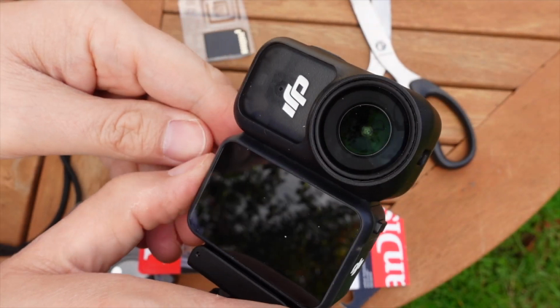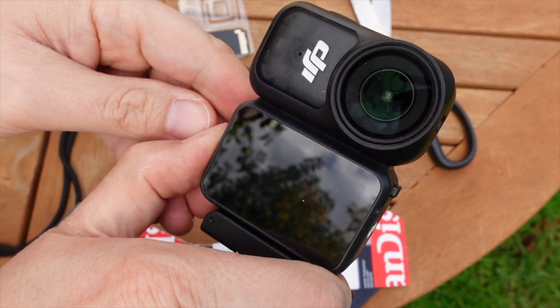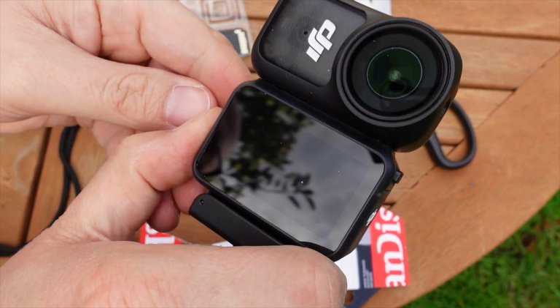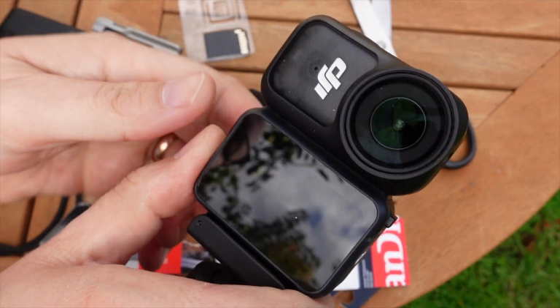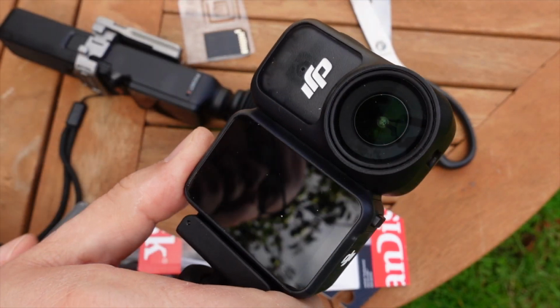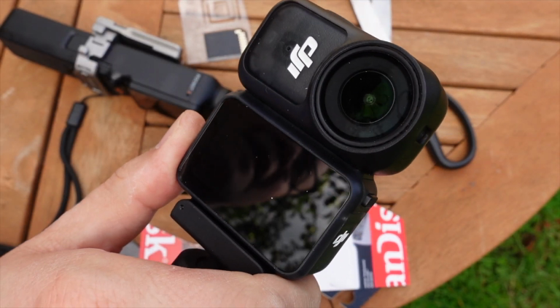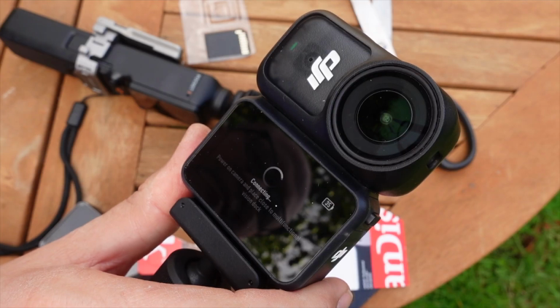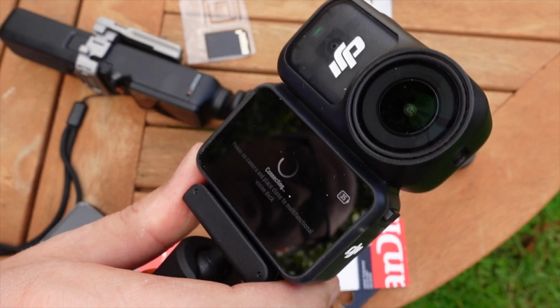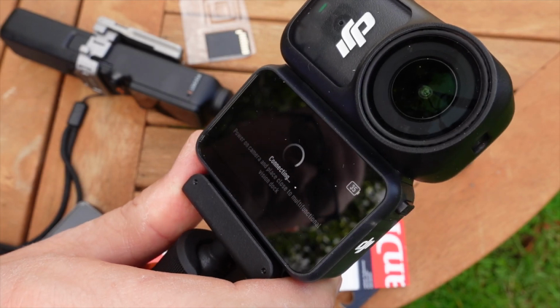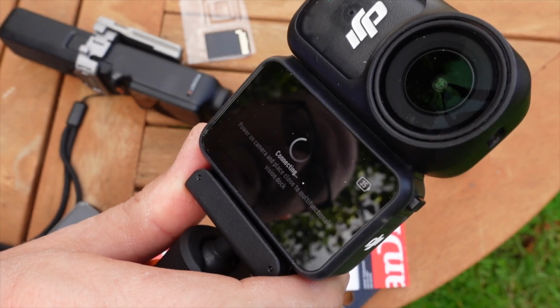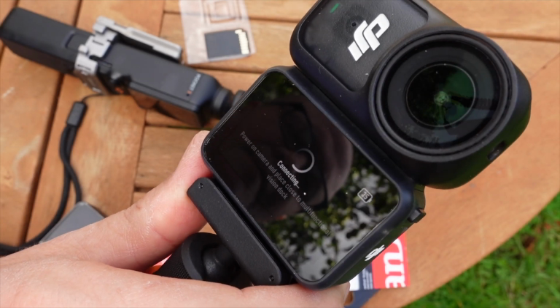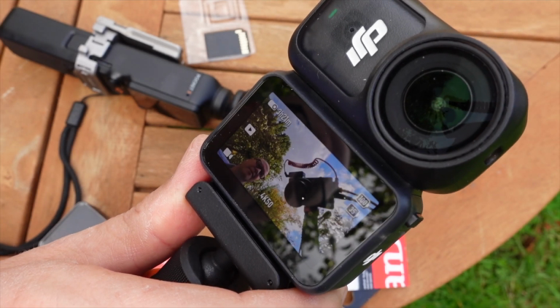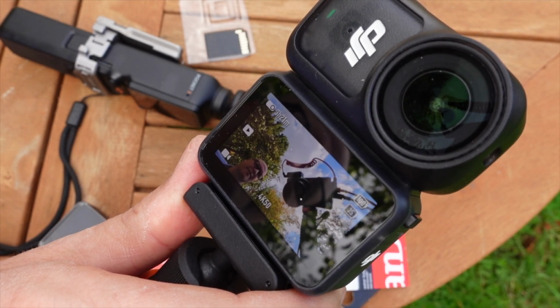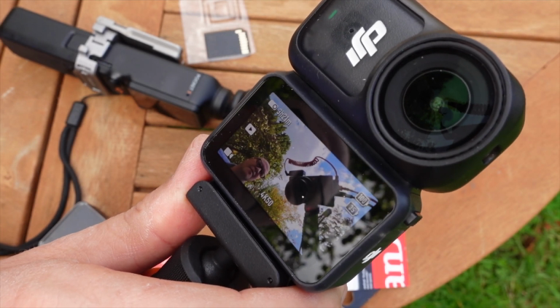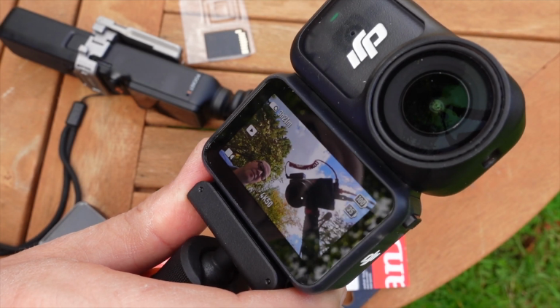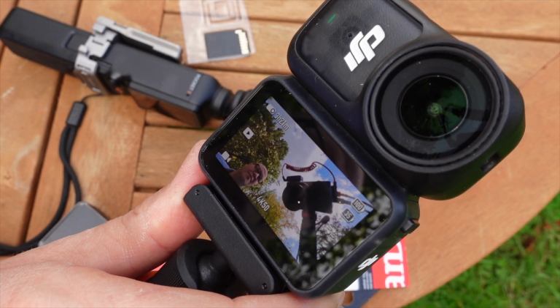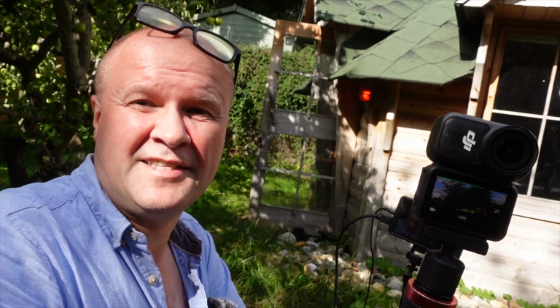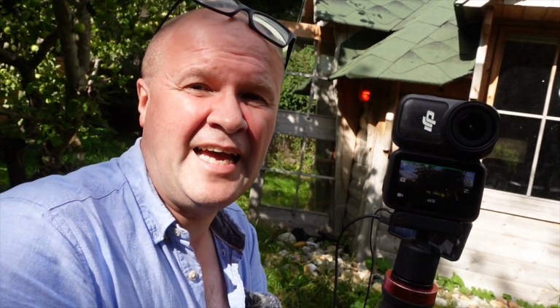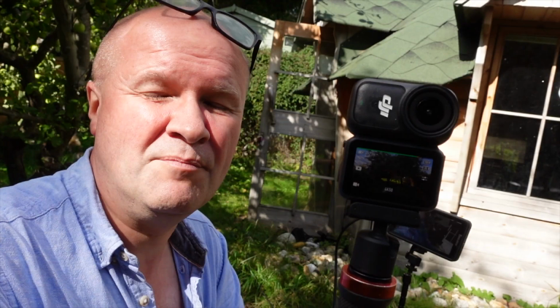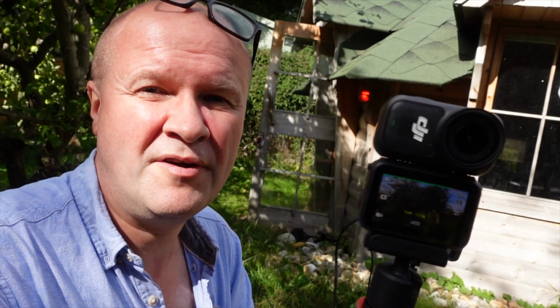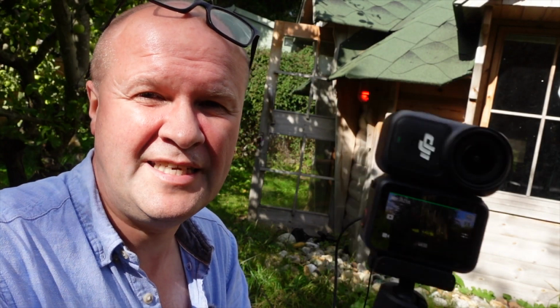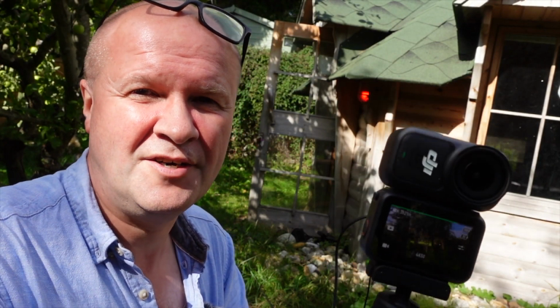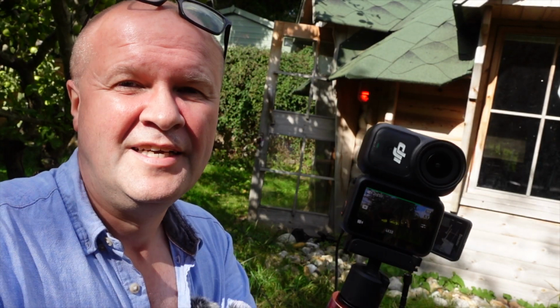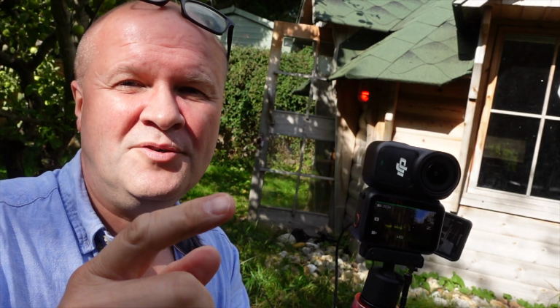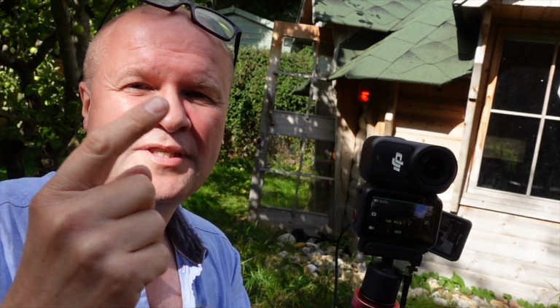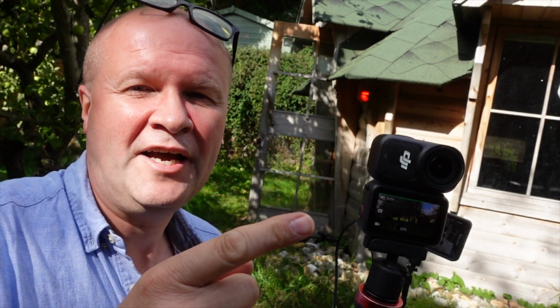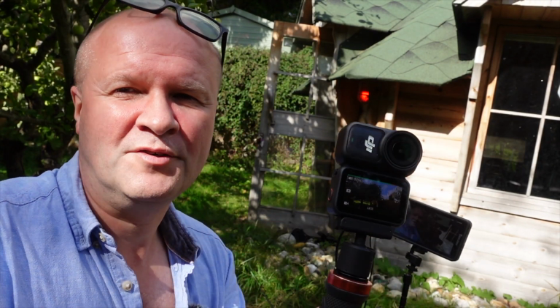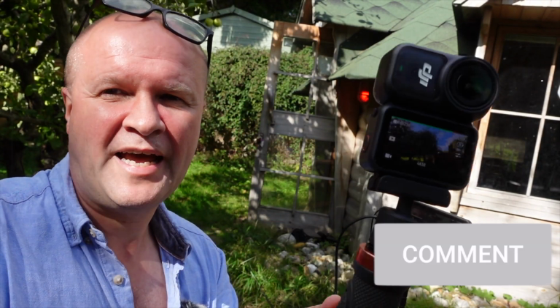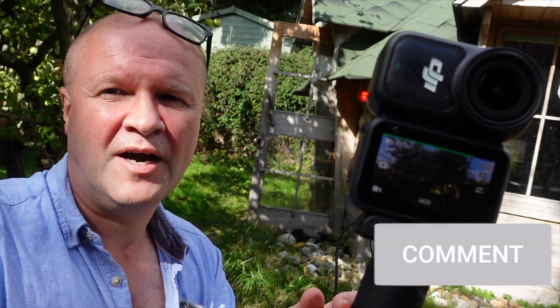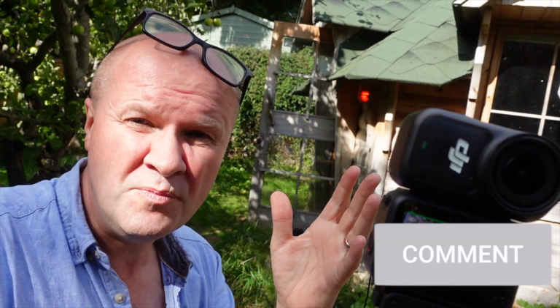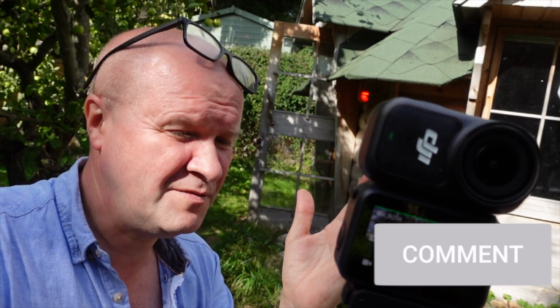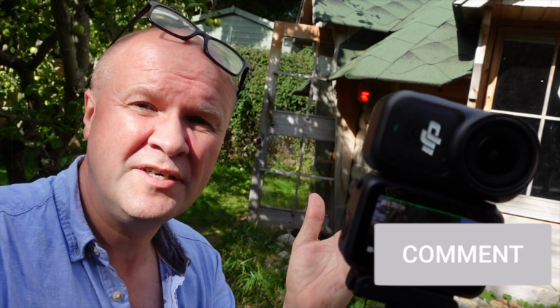Now let's see what happens when we turn it on. Turning on the DJI Nano — it's connecting. And that is how to fit a micro SD card to your DJI Osmo Nano.